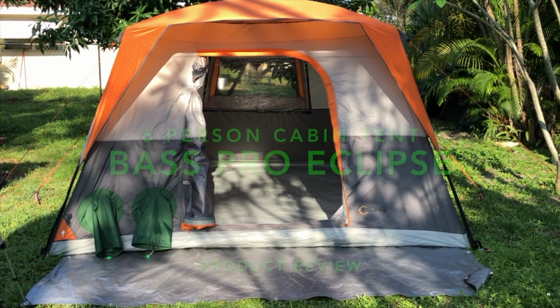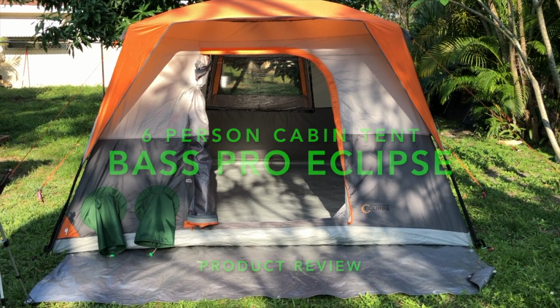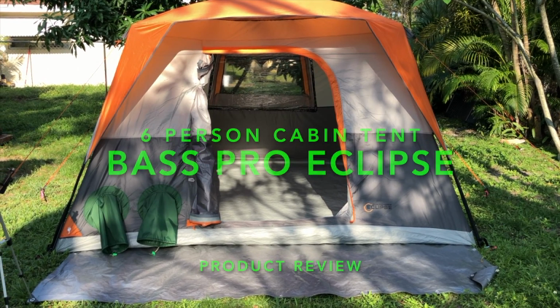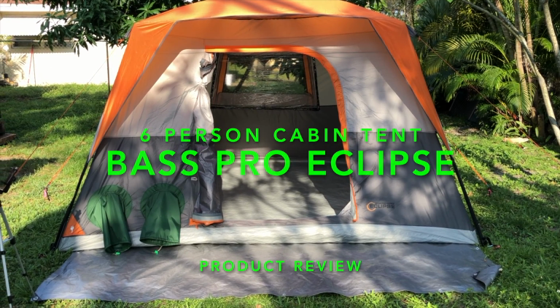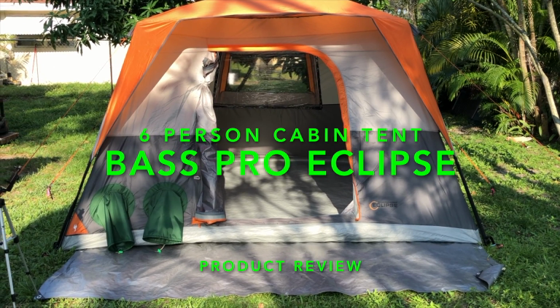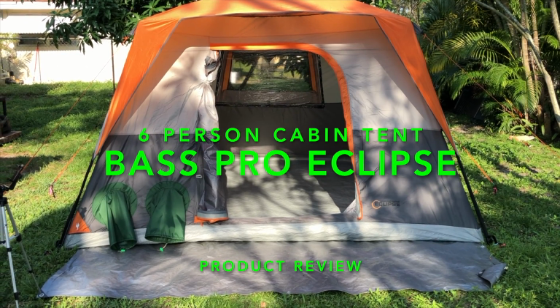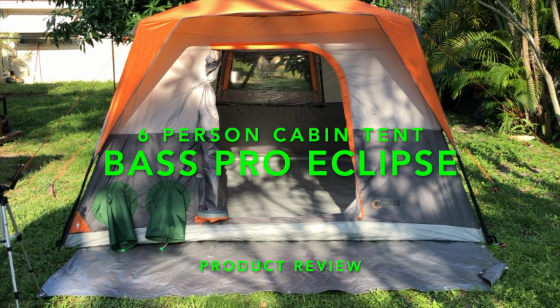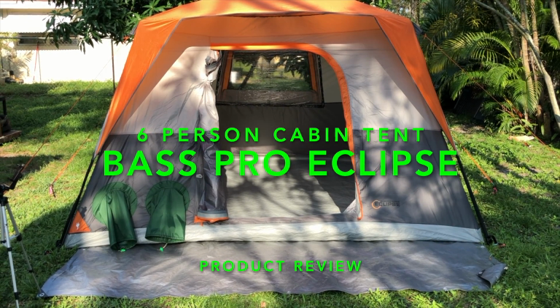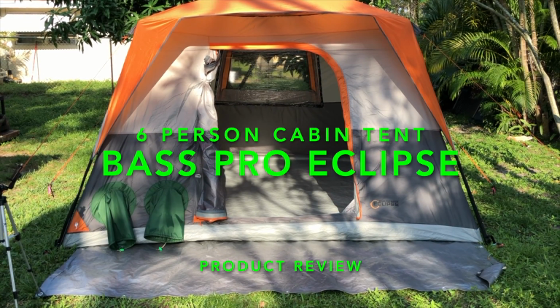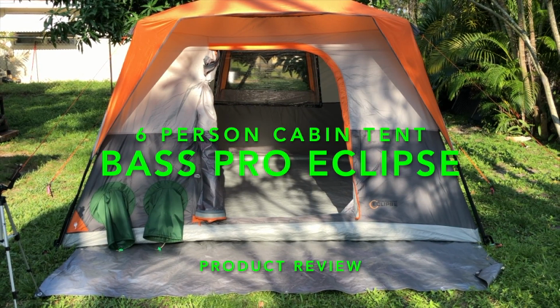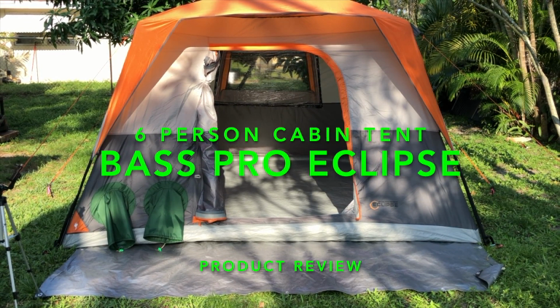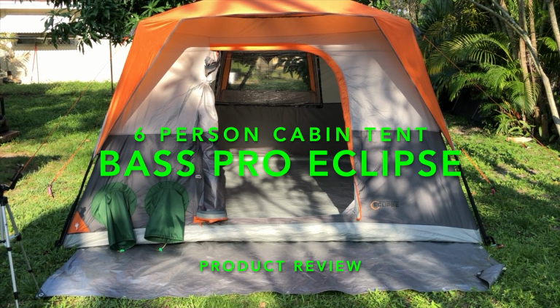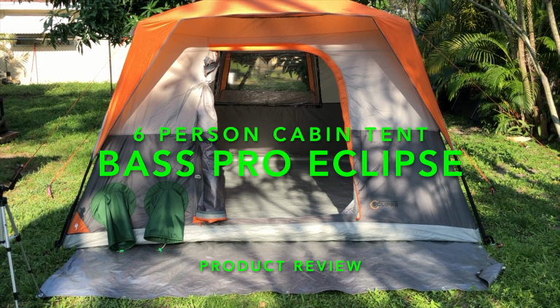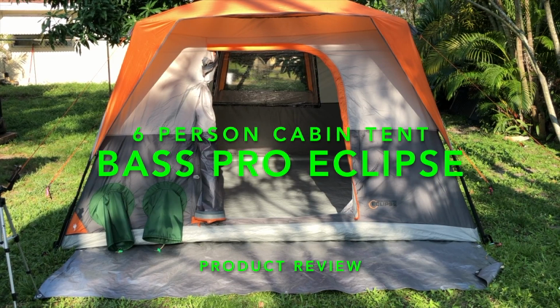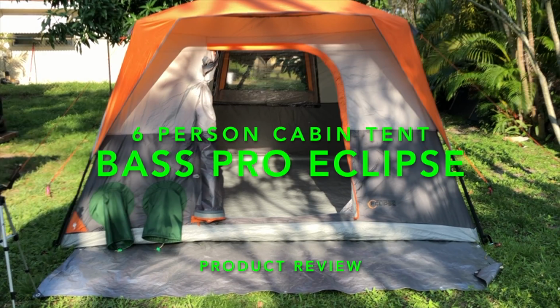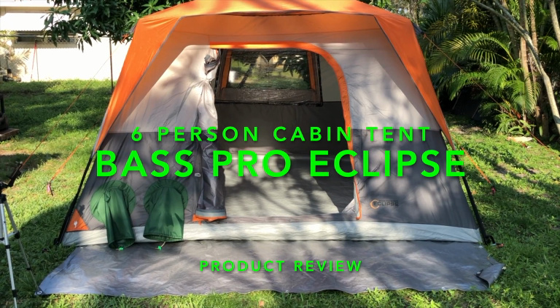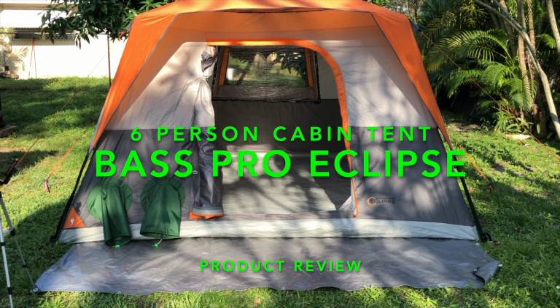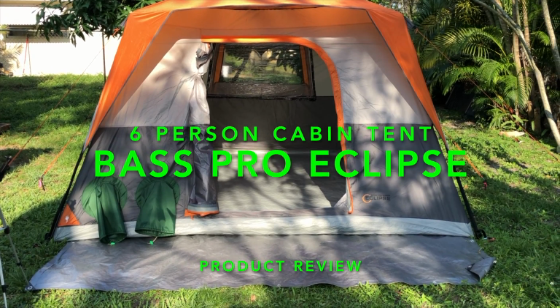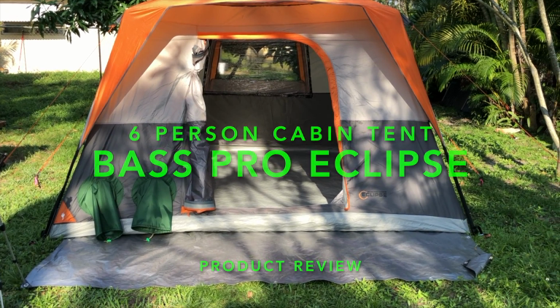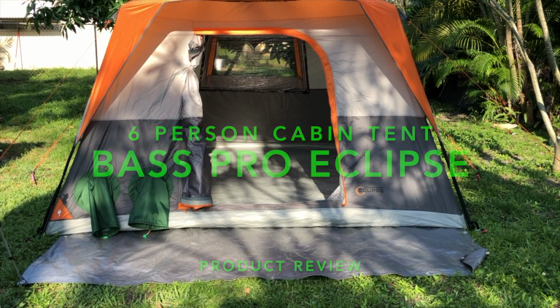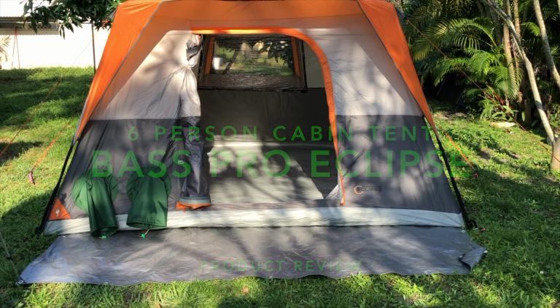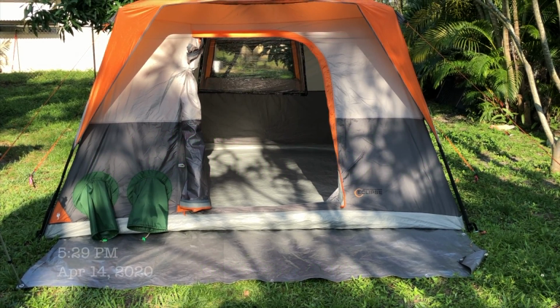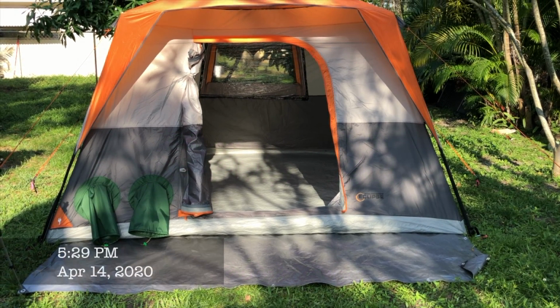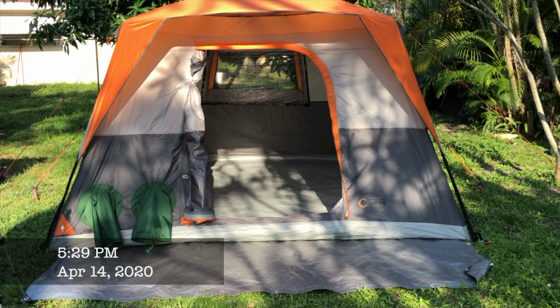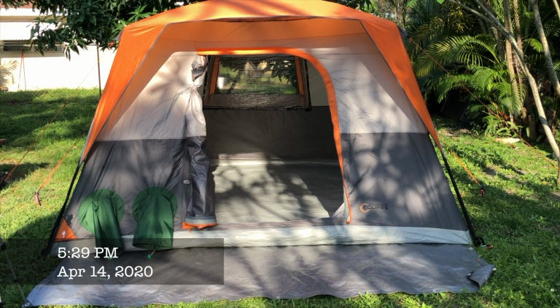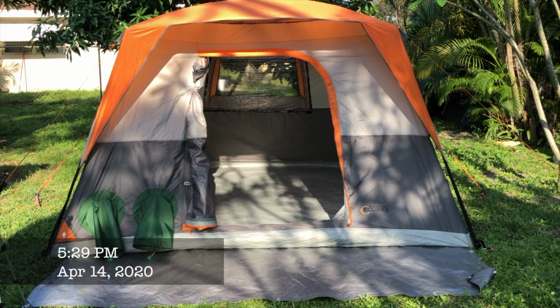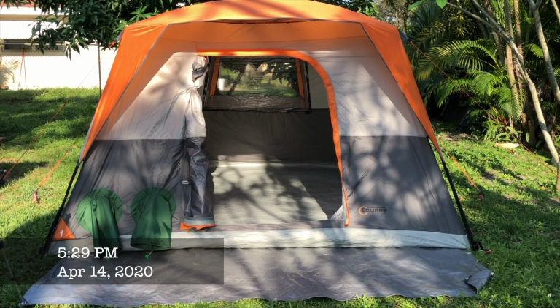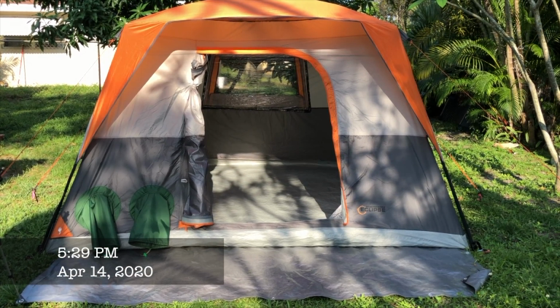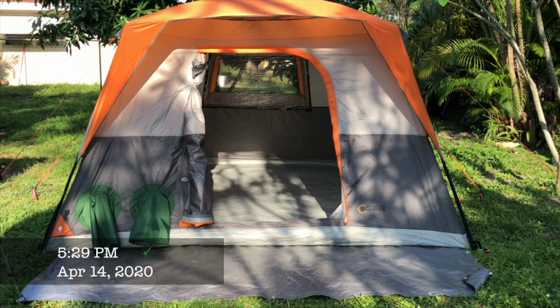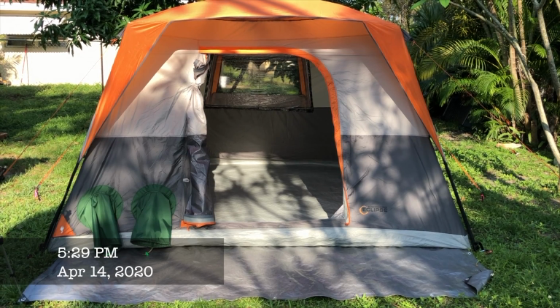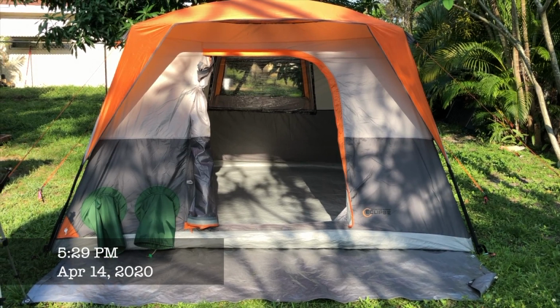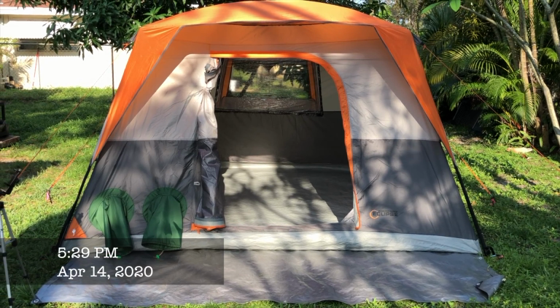Hello everyone, this is unit 13 here on scene at the homestead. I'm going to do a quick video here about this Bass Pro Eclipse six-band cabin tent.